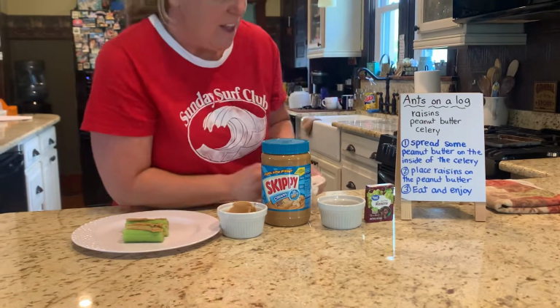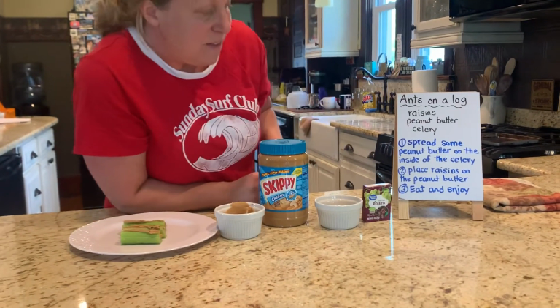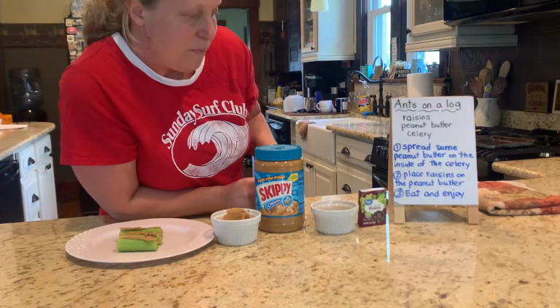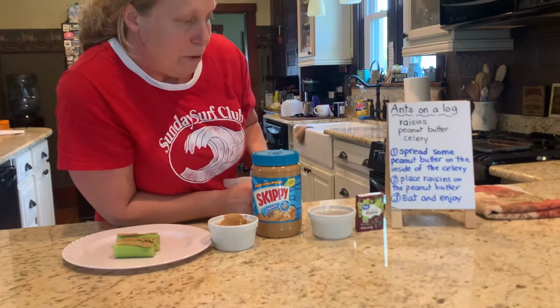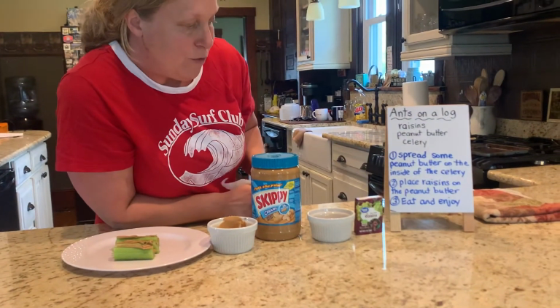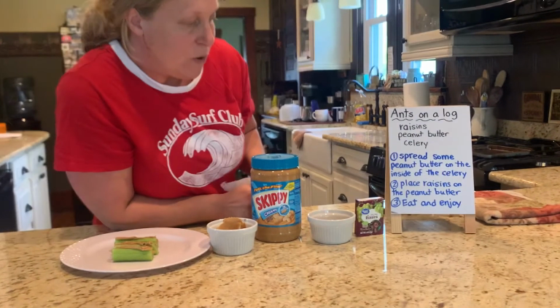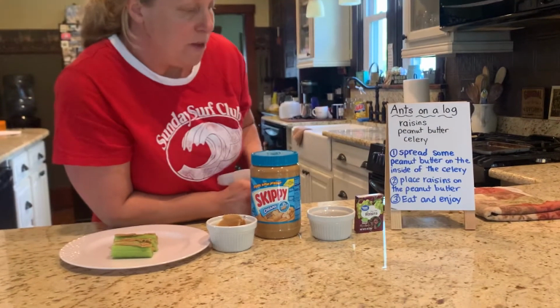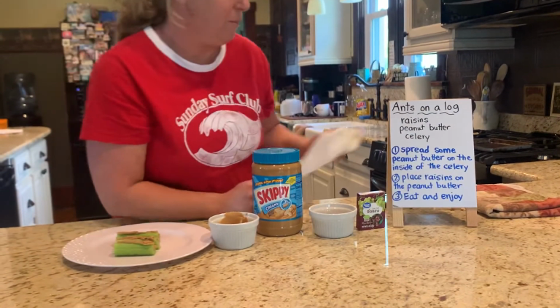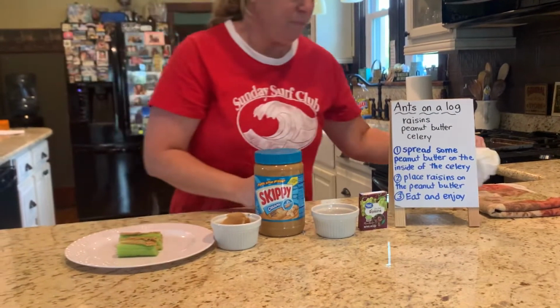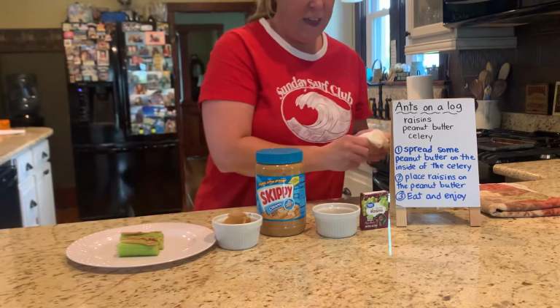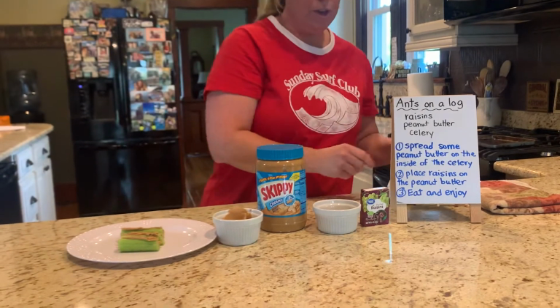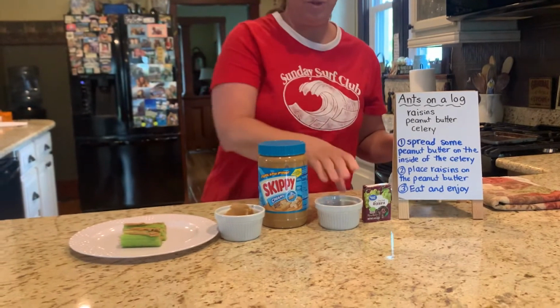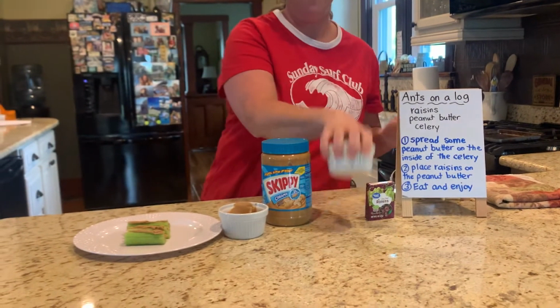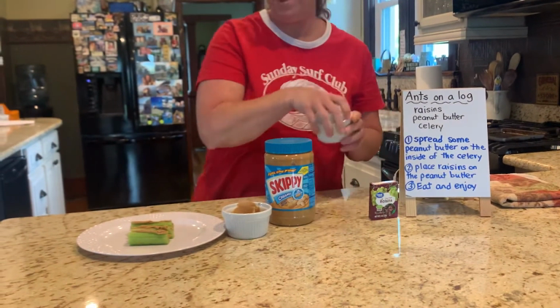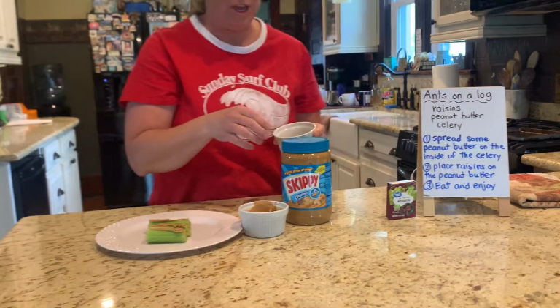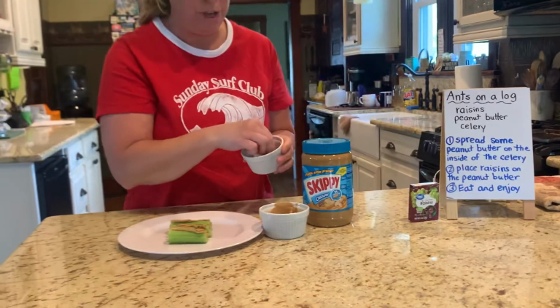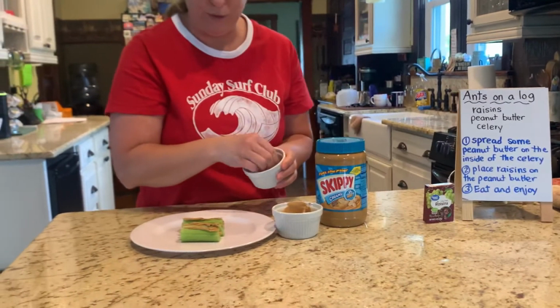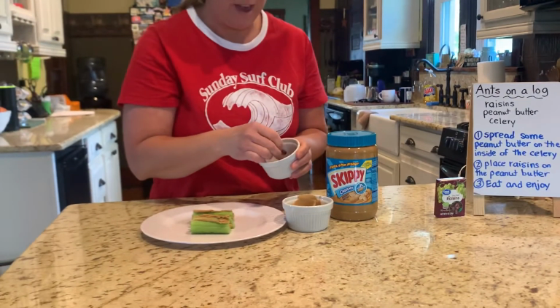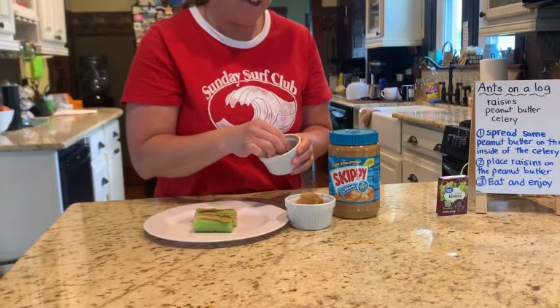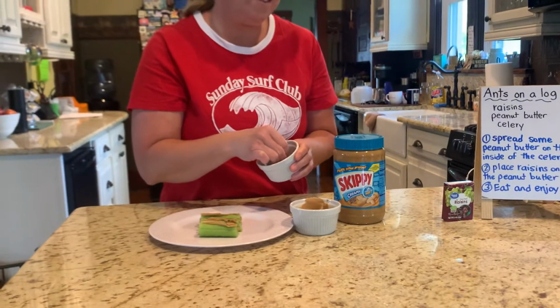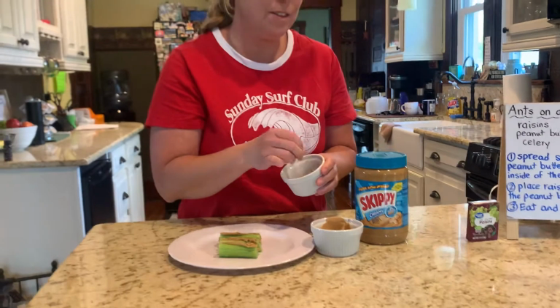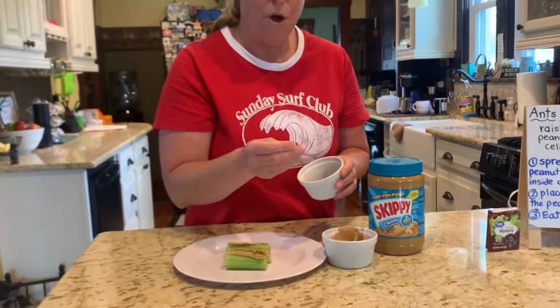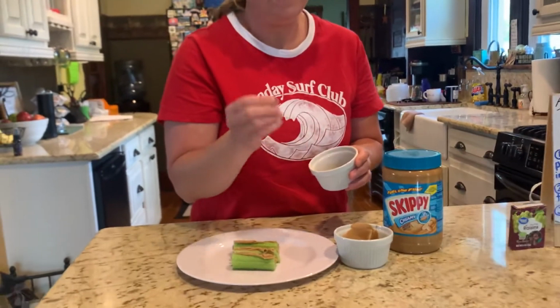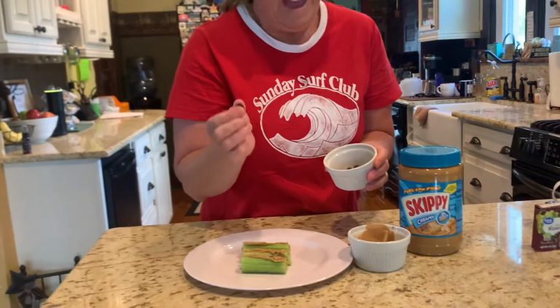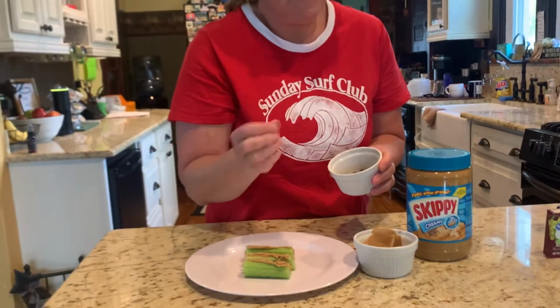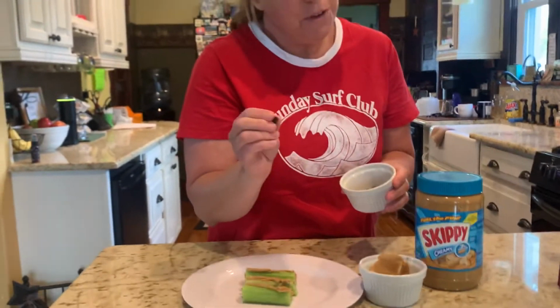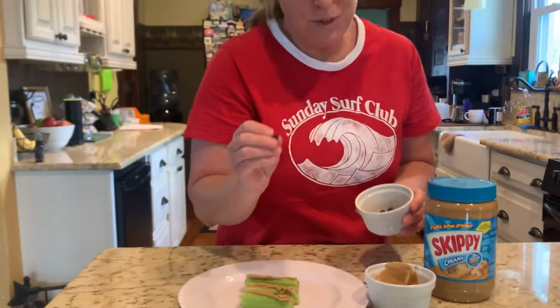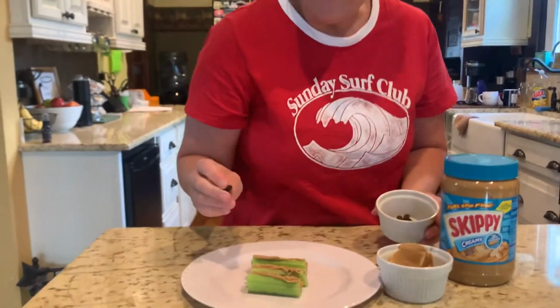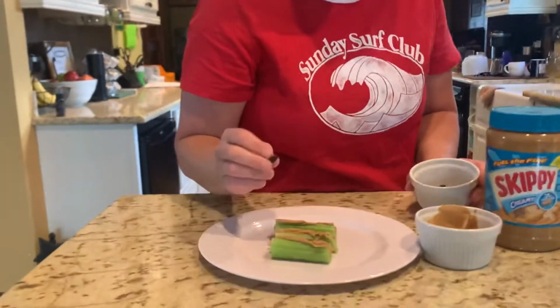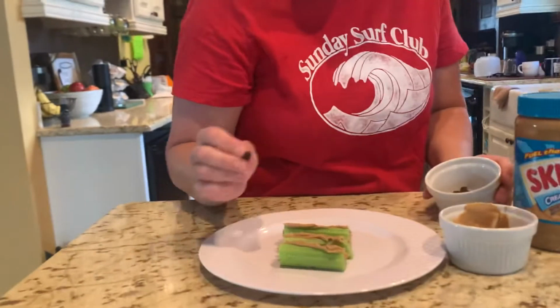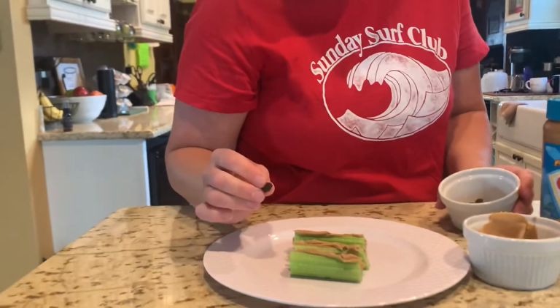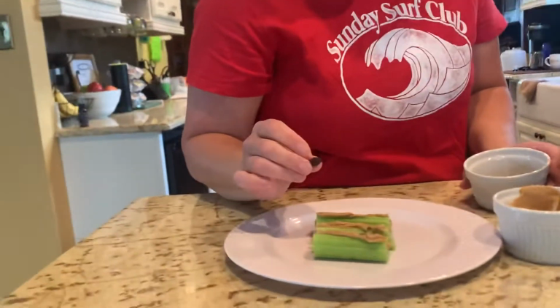Next, you're going to place raisins on the peanut butter. And you can use however many raisins that you want to use. The raisins are the ants. They're not real ants — they're just raisins. We're just pretending ants on a log.